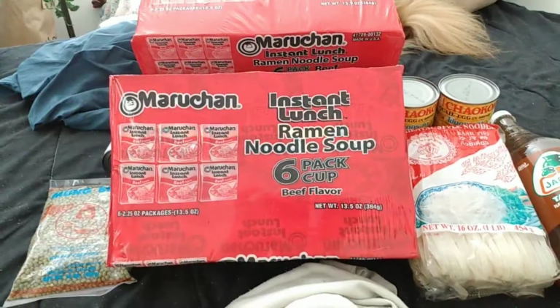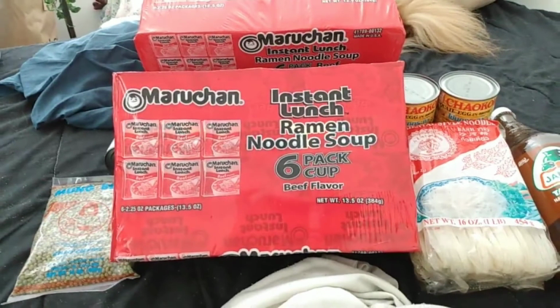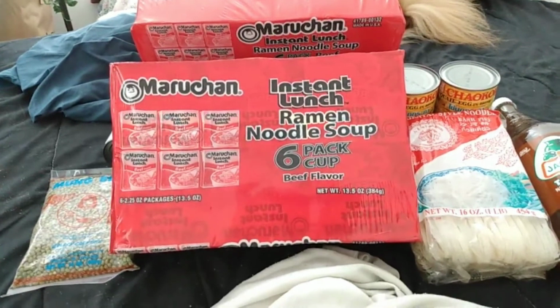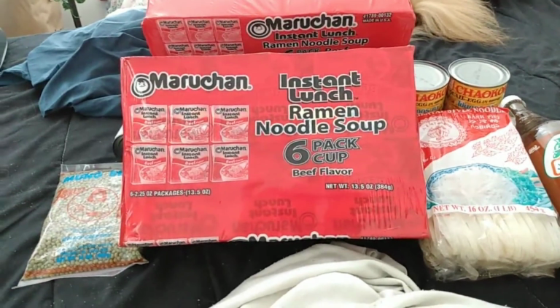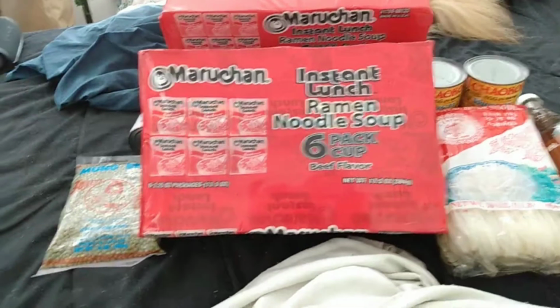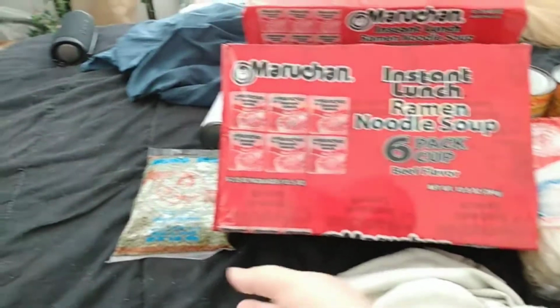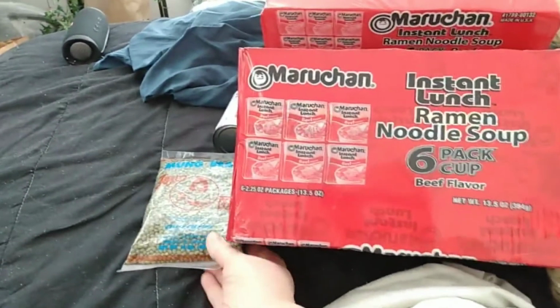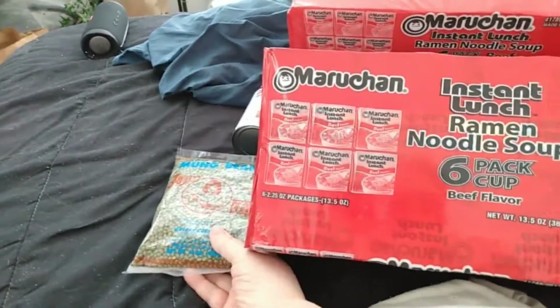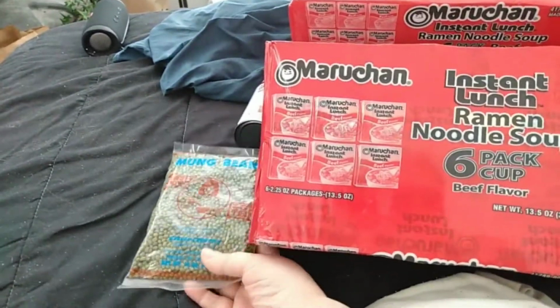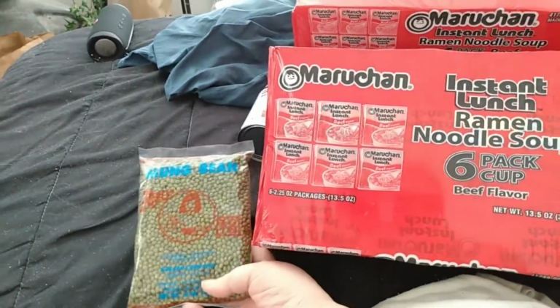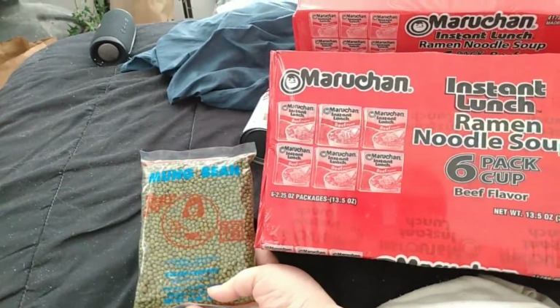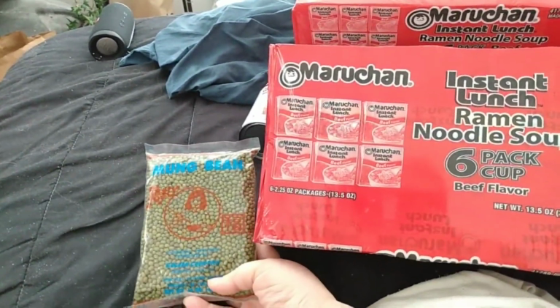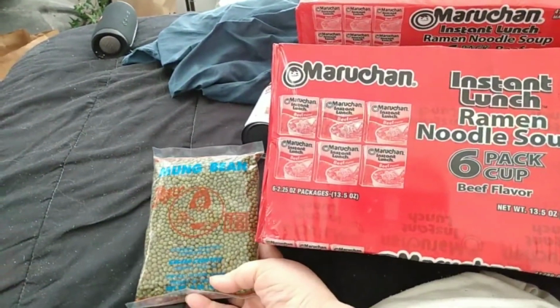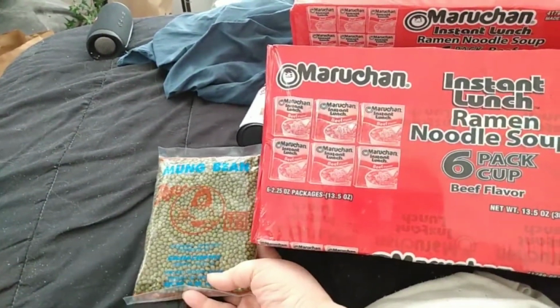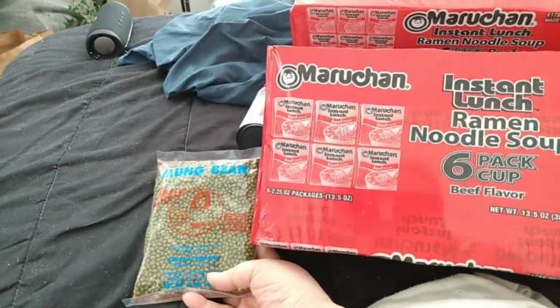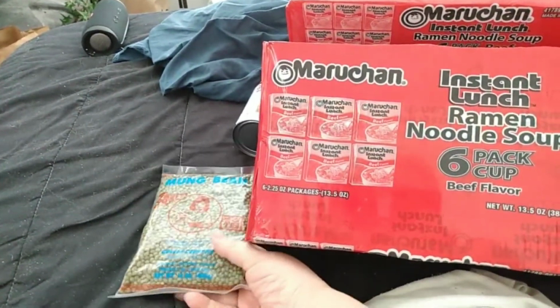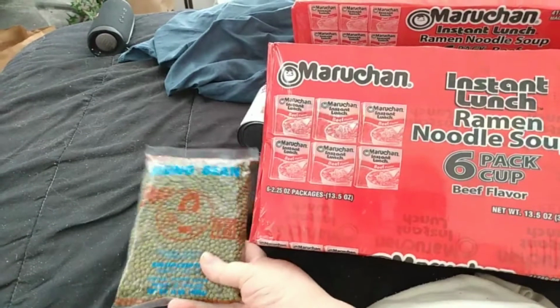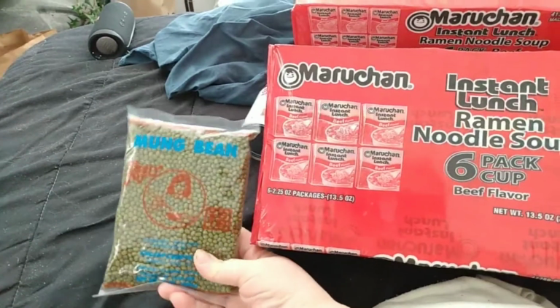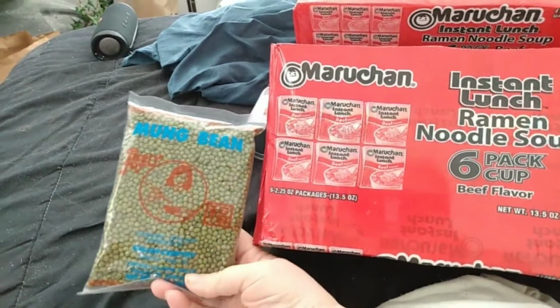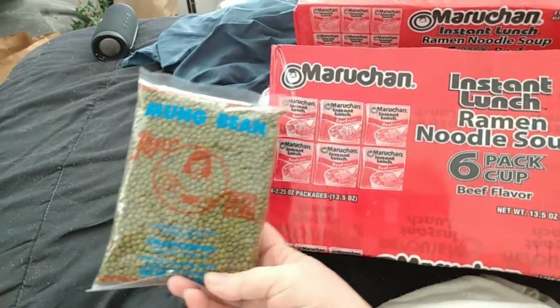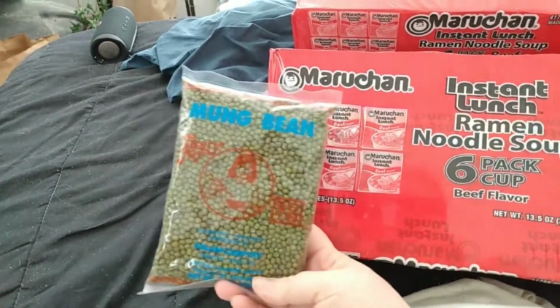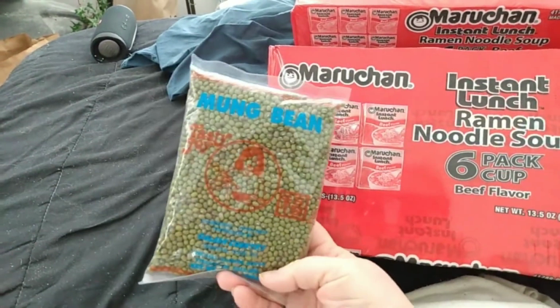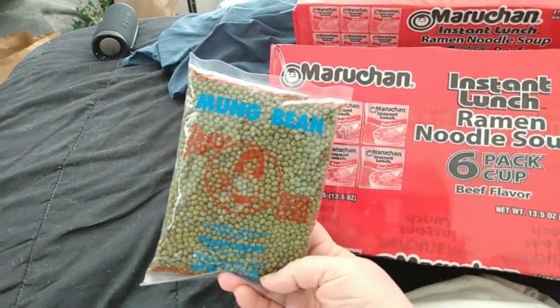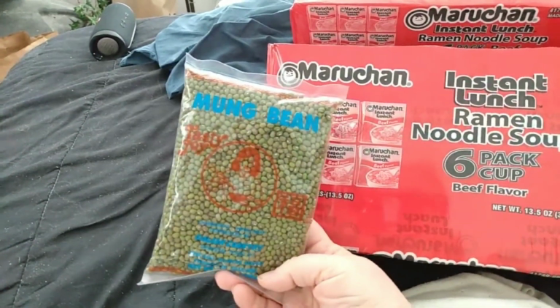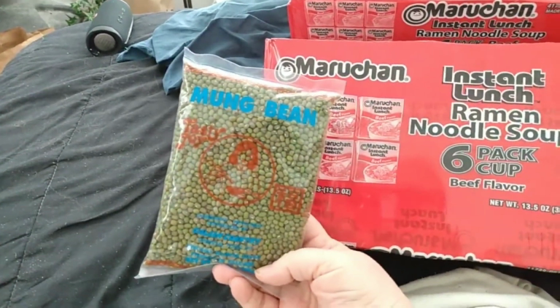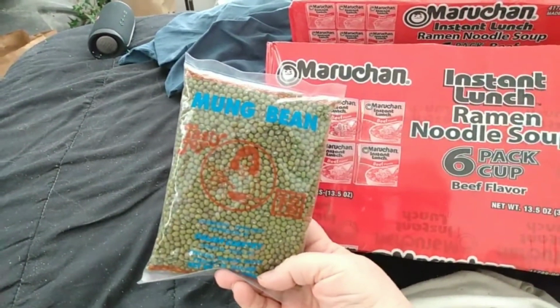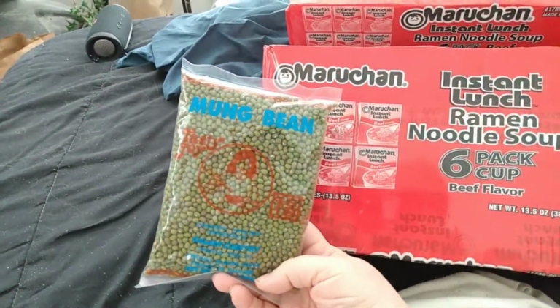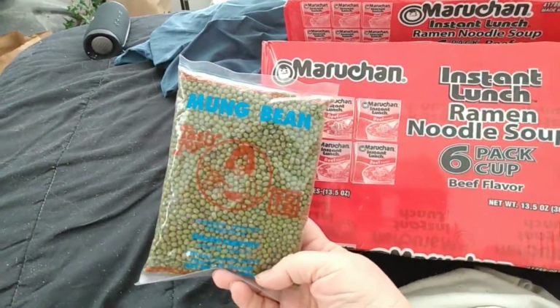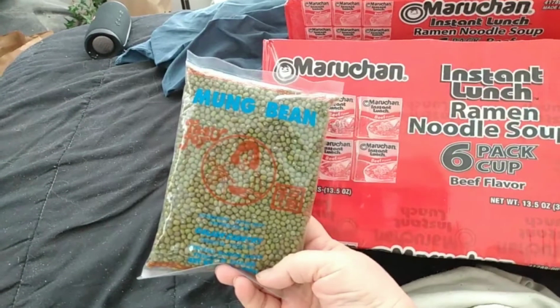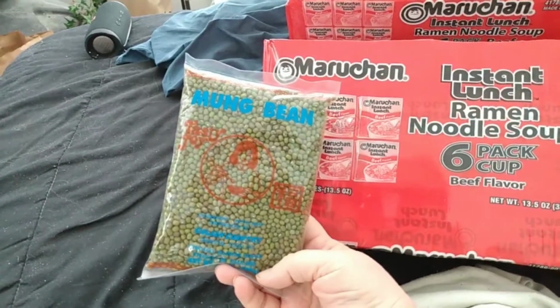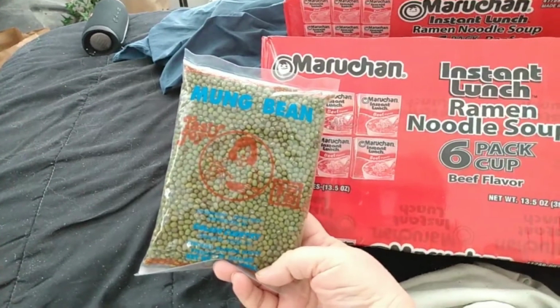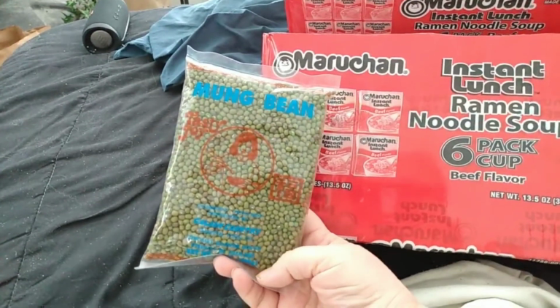Hello and welcome back to Disabled and Prepping. Today I will show you my haul from Woodman's — my friends took me up to the Woodman store. I got some mung beans; I heard they're really good to sprout.